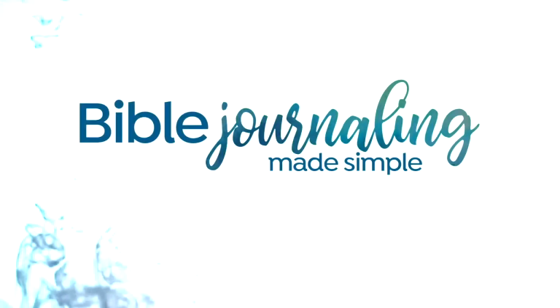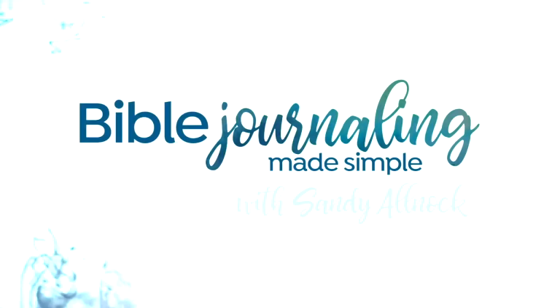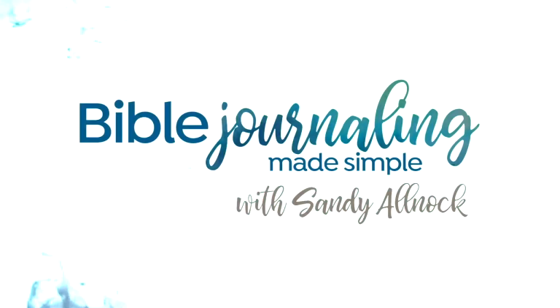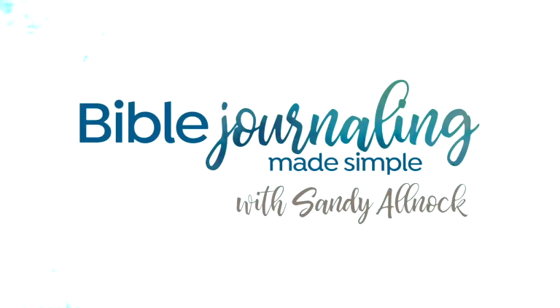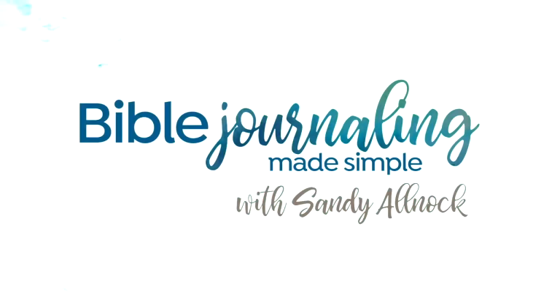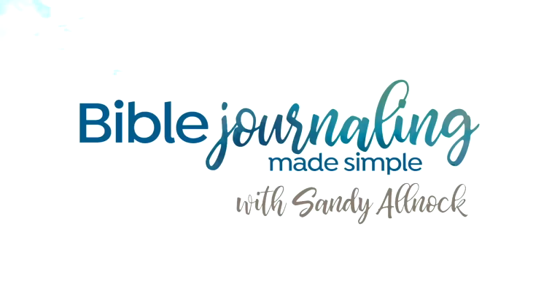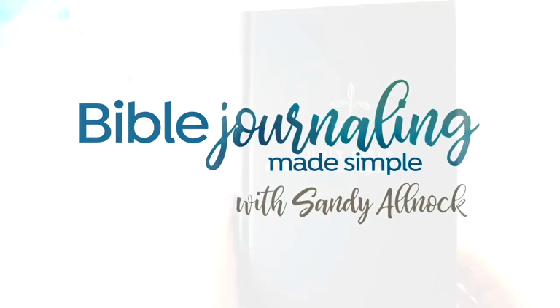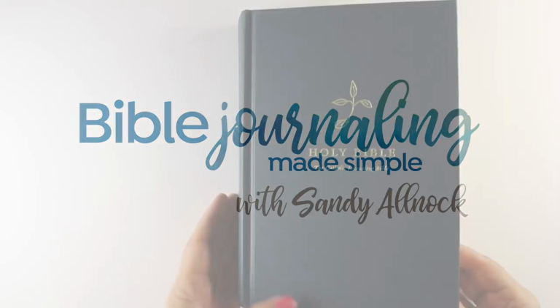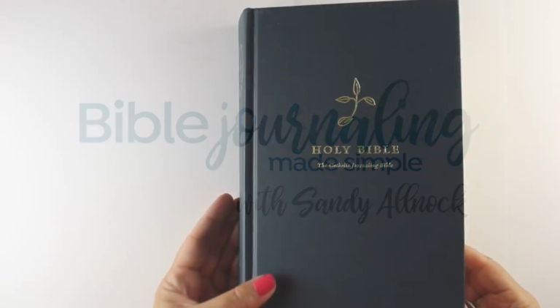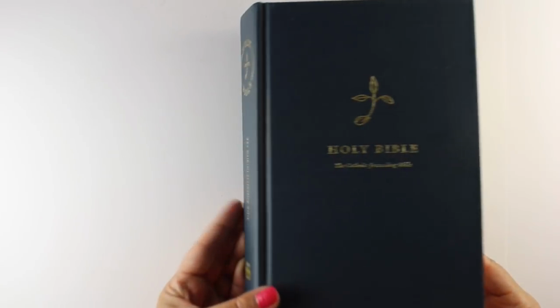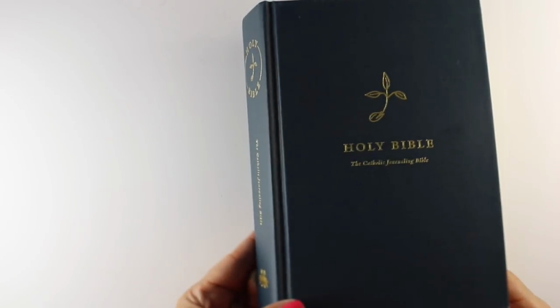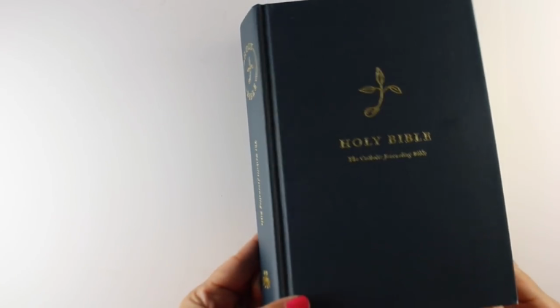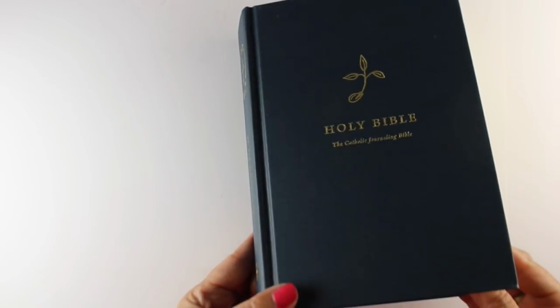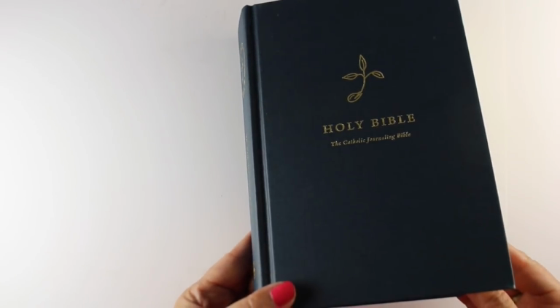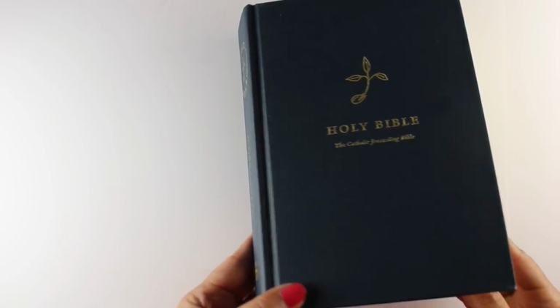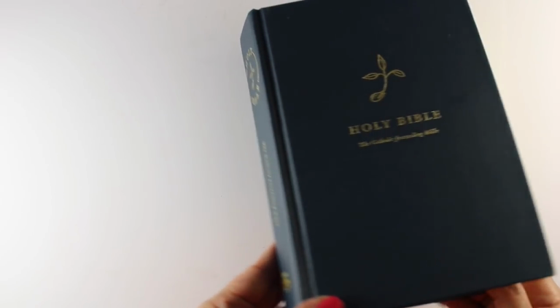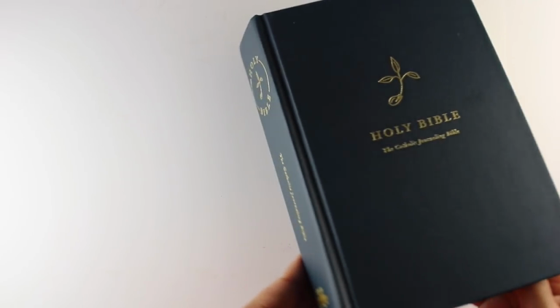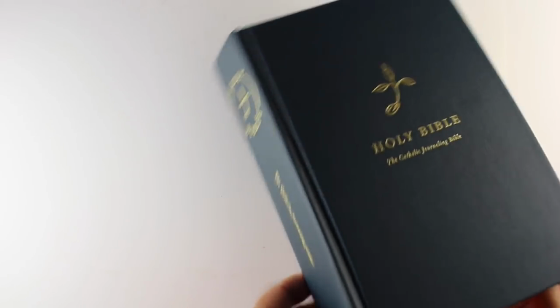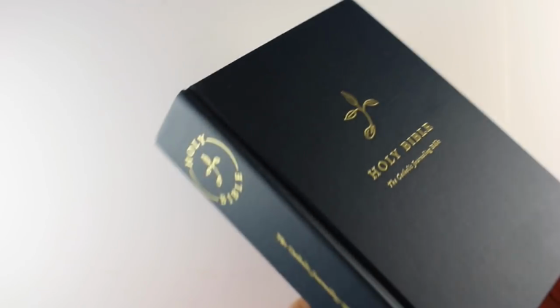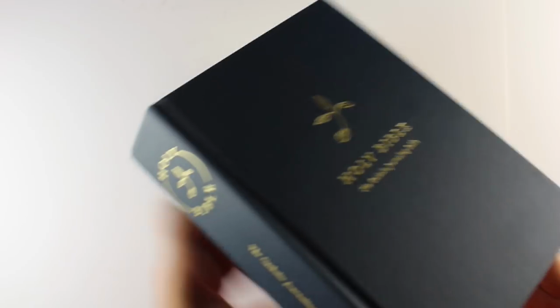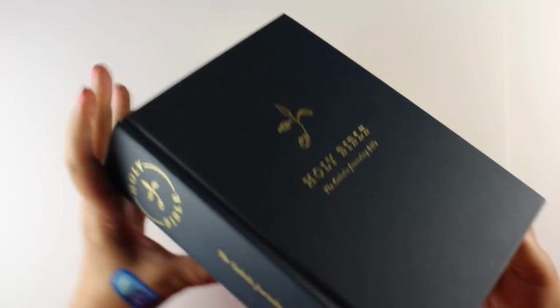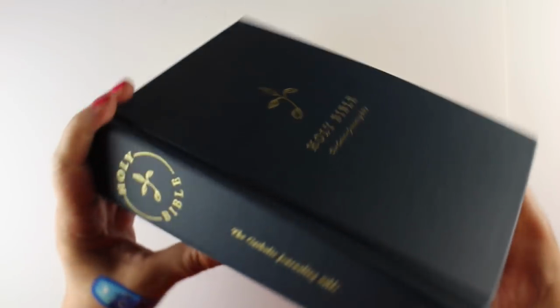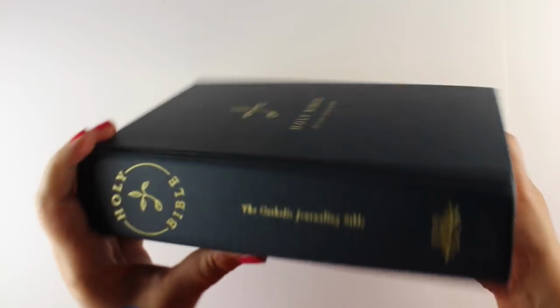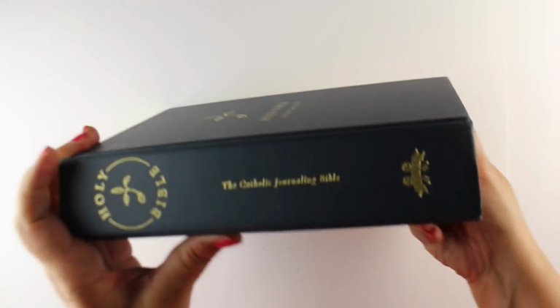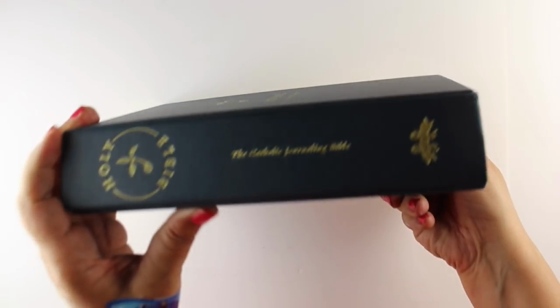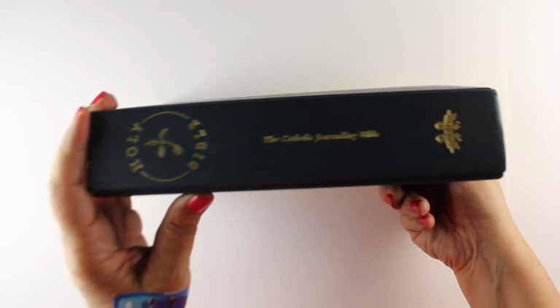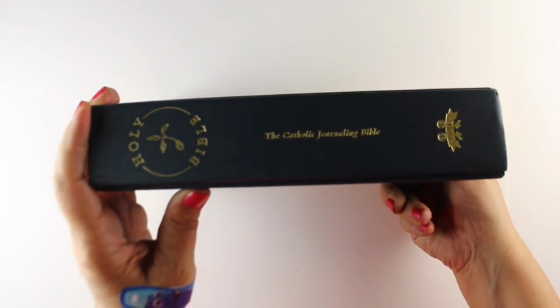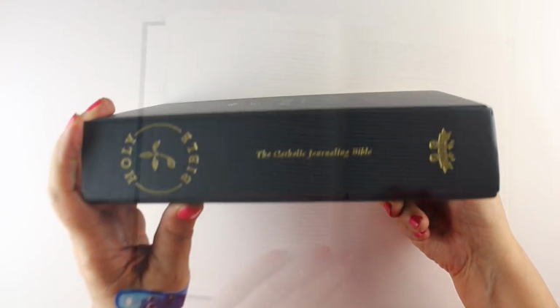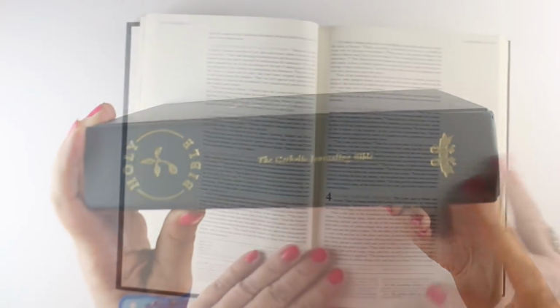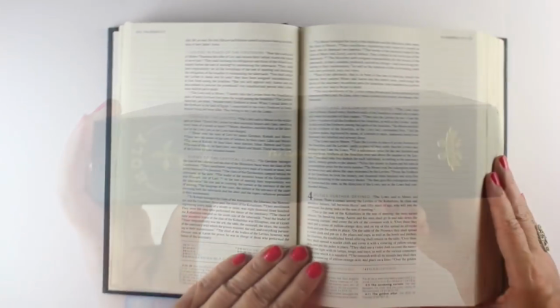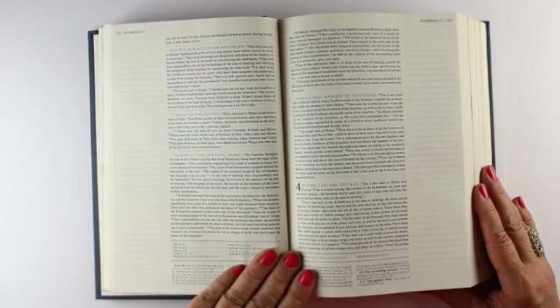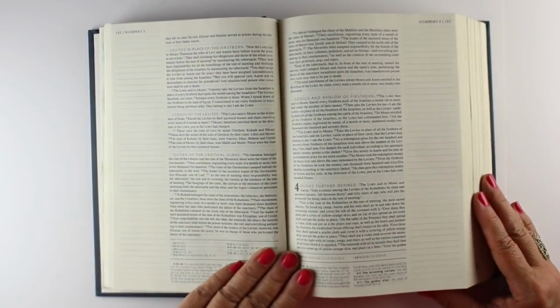Hi there, I'm Sandy Alnach, Bible Journaler here on YouTube, and I want to show you the Roman Catholic Journaling Bible. I've had a lot of Roman Catholics ask, is there one? And yes, there is.